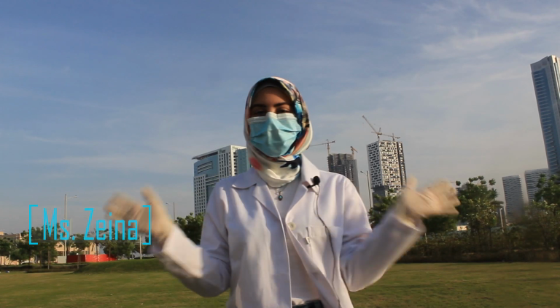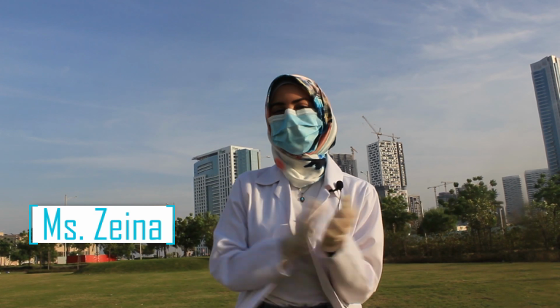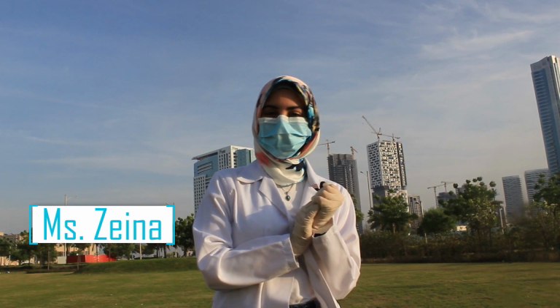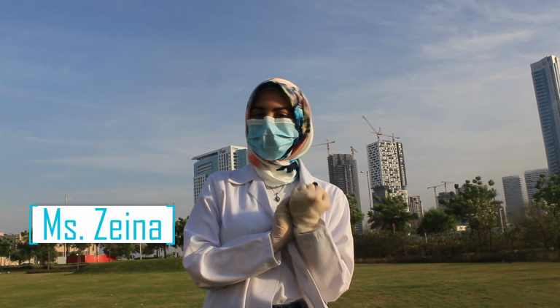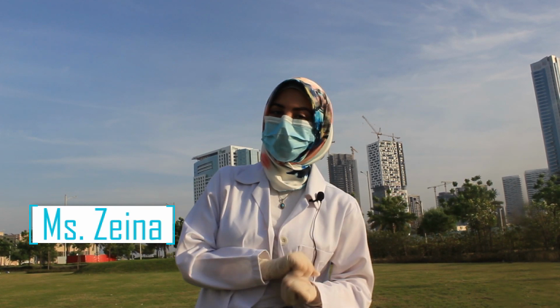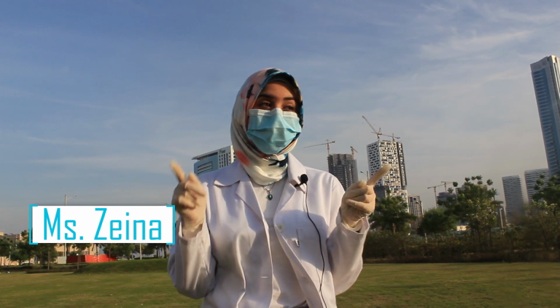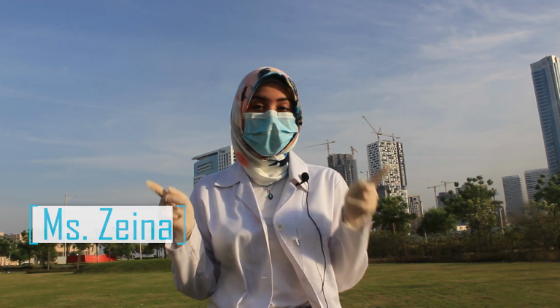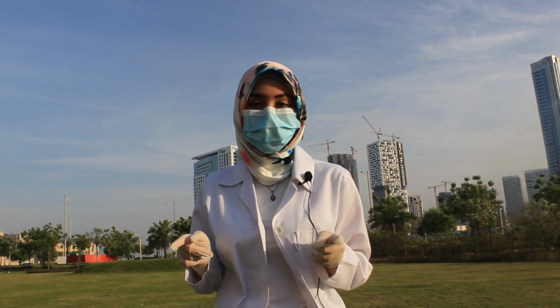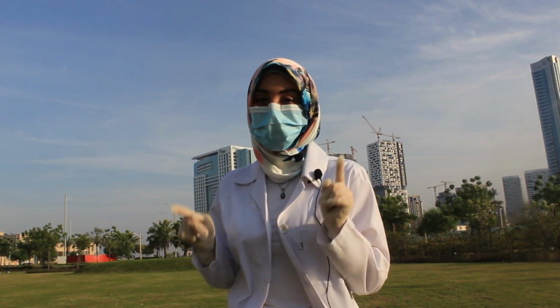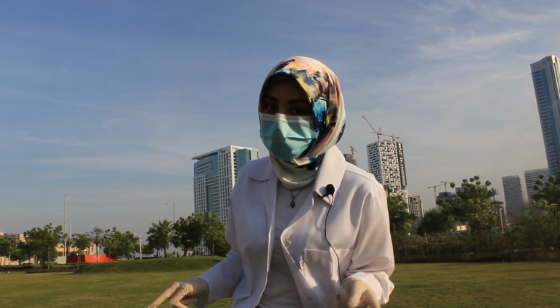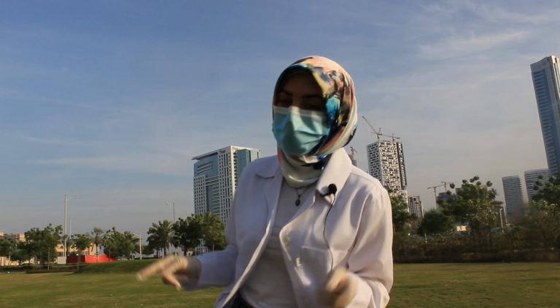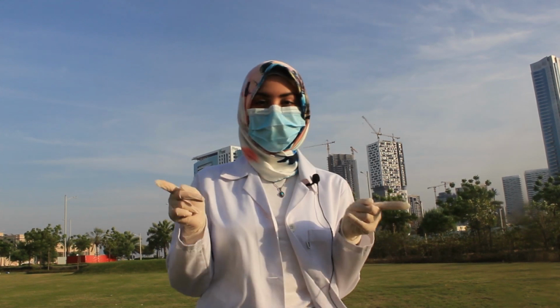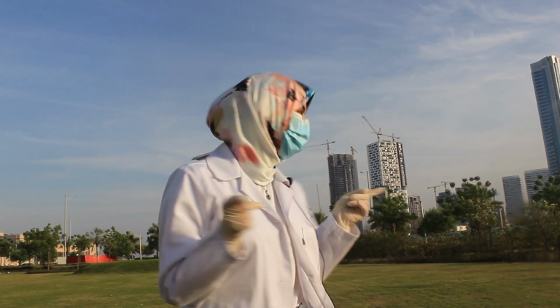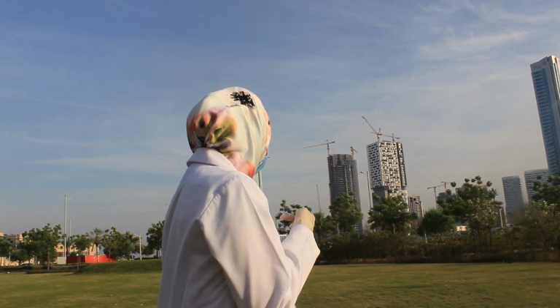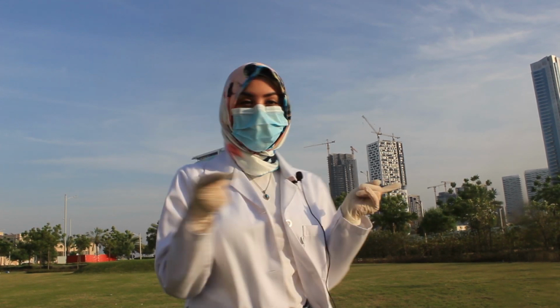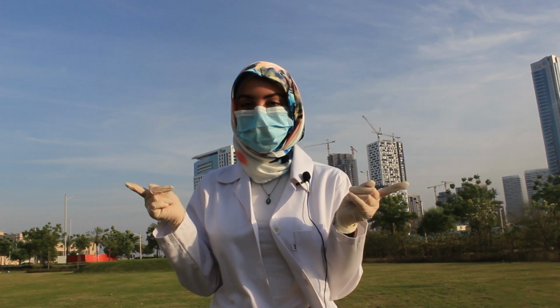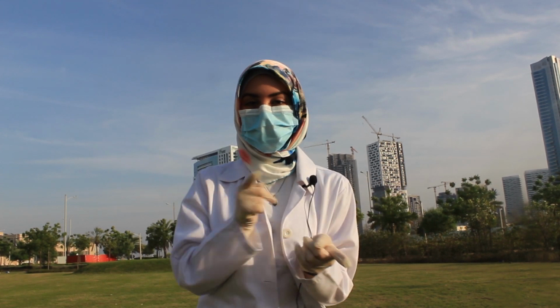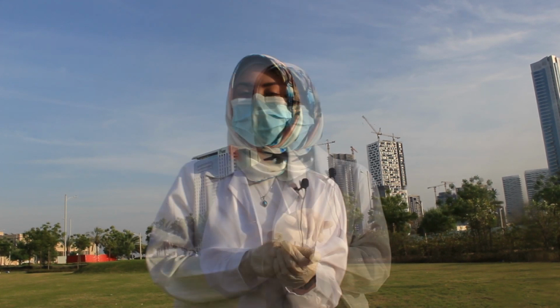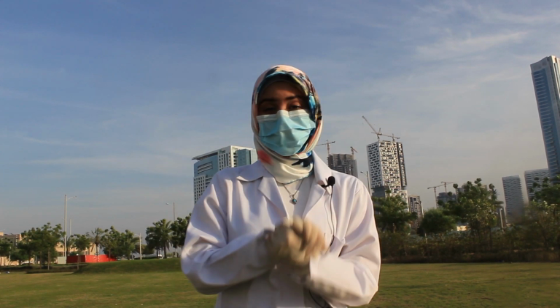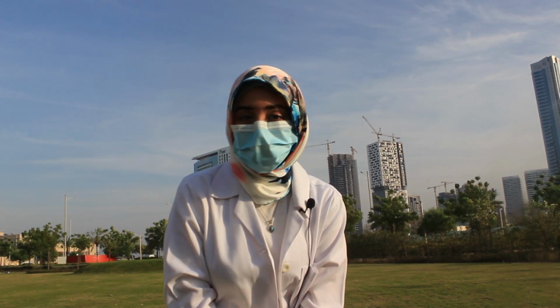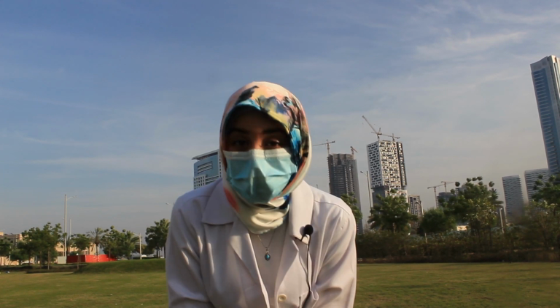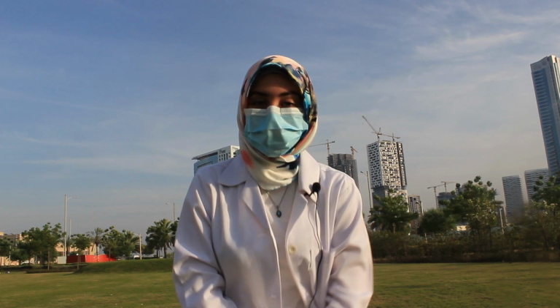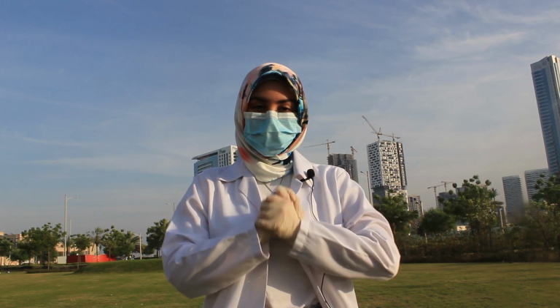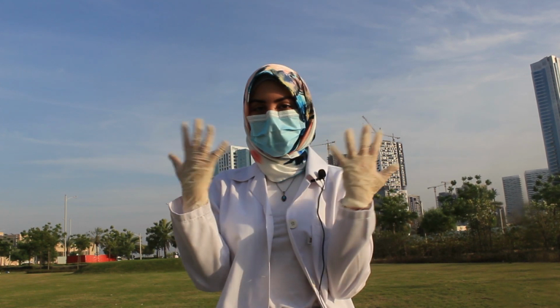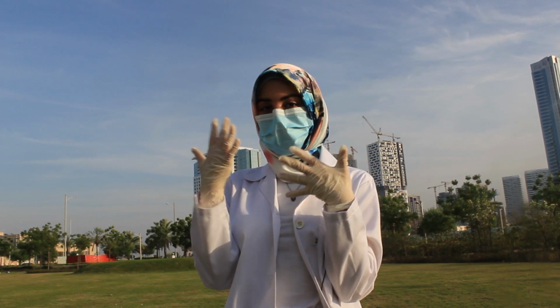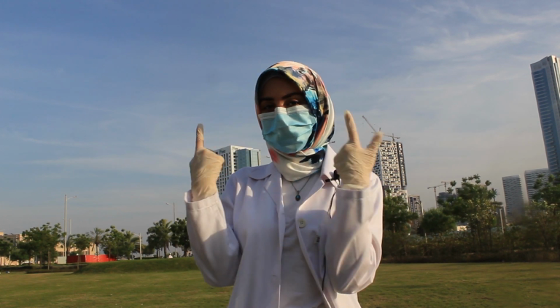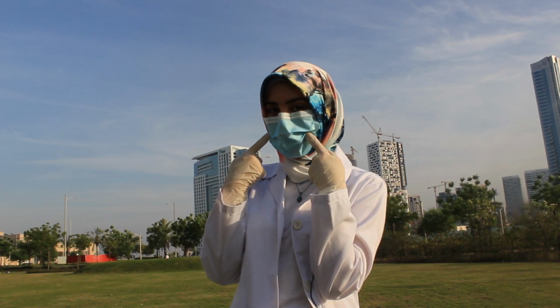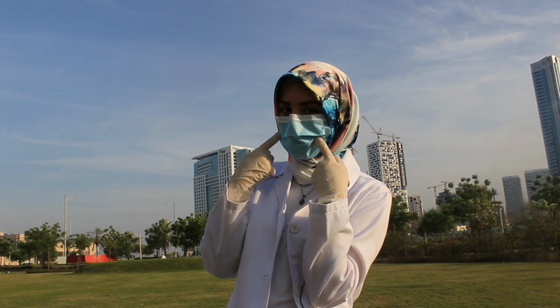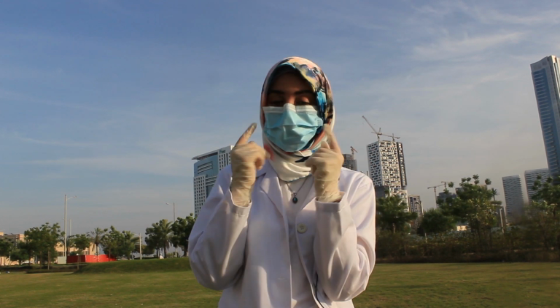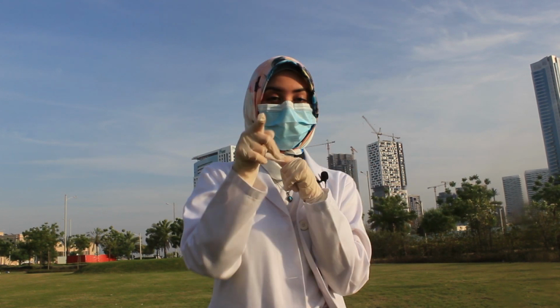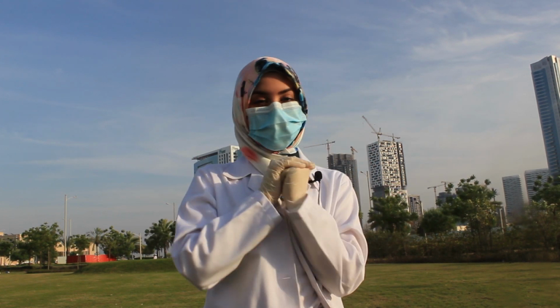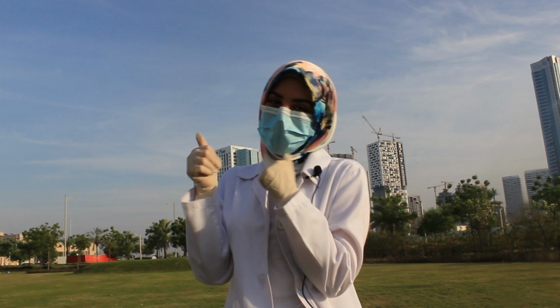Hello guys, this is Mazena again and today, as you can see, I'm outside because the experiment requires us to stay outside. I just want you to notice that I'm wearing gloves and a face mask, so you gotta stay safe.